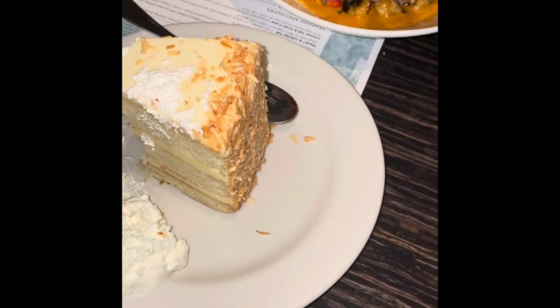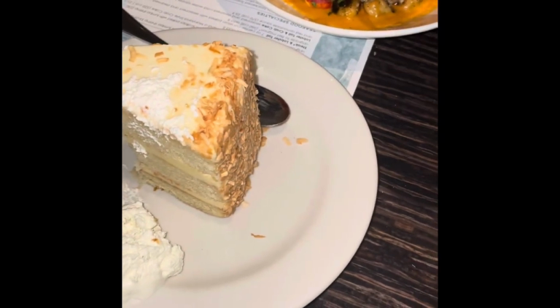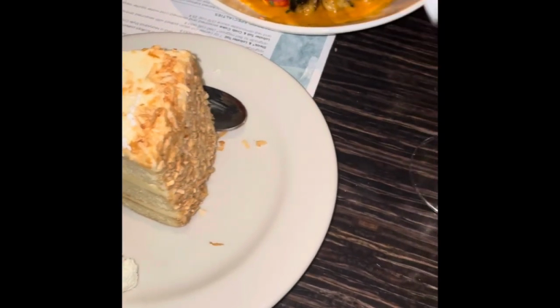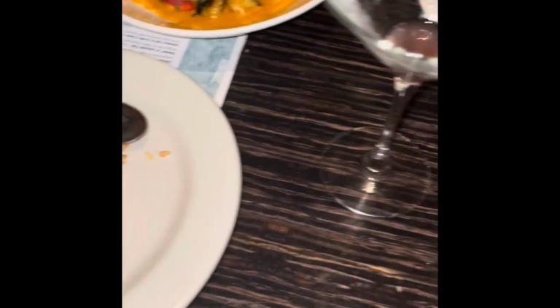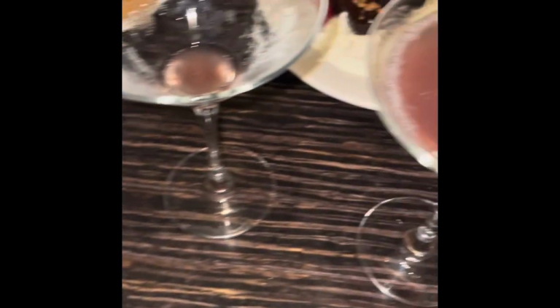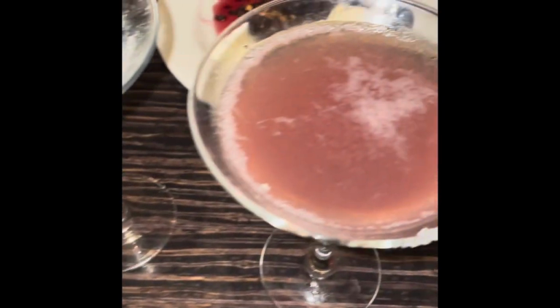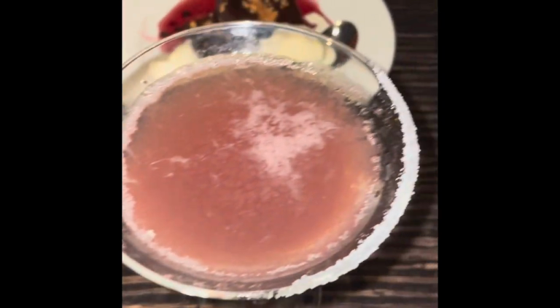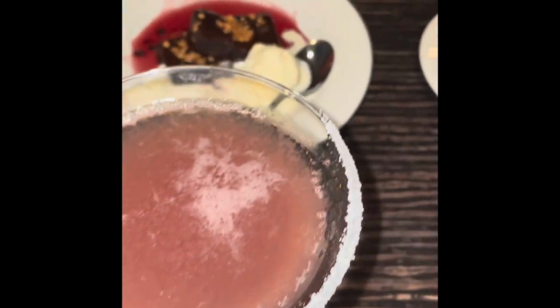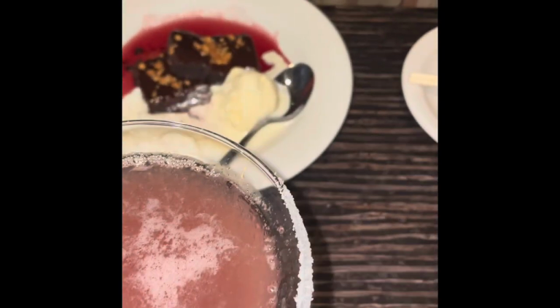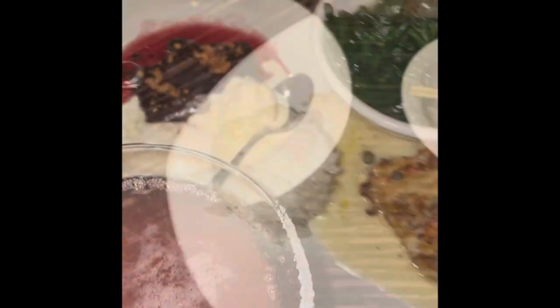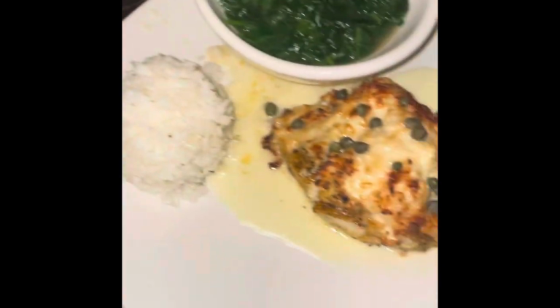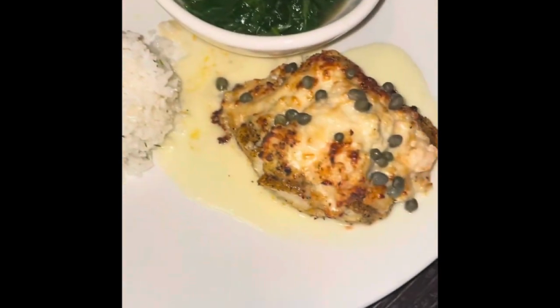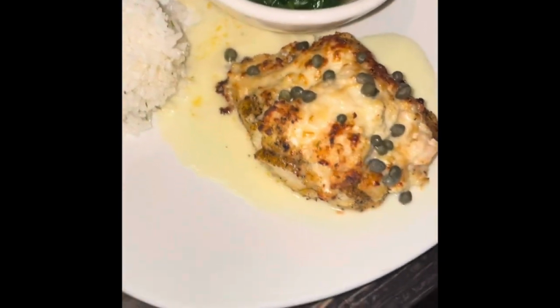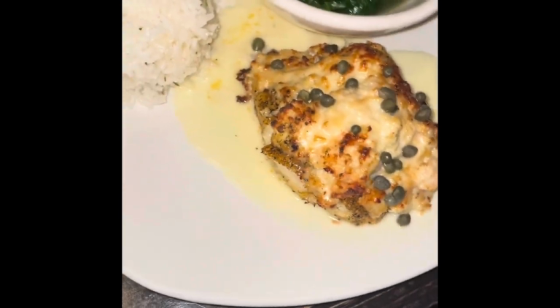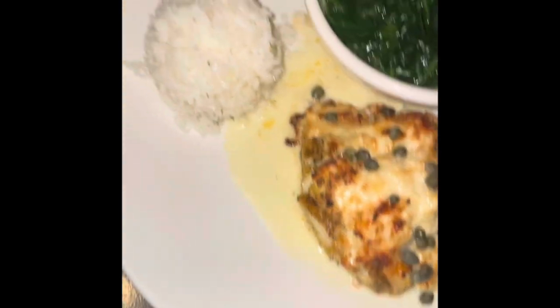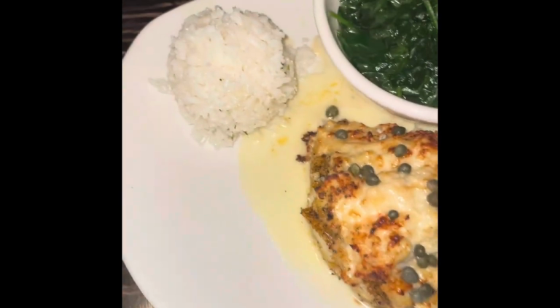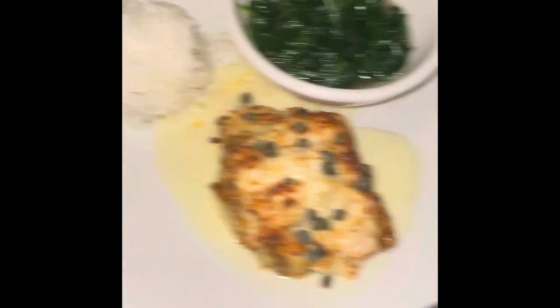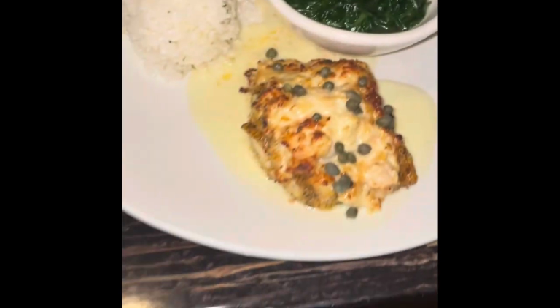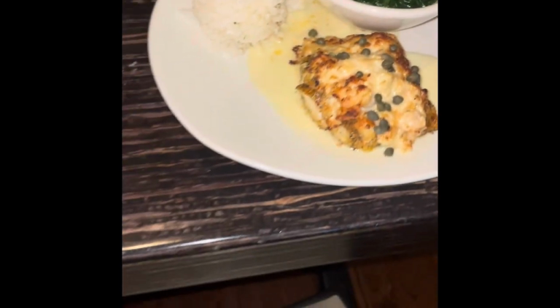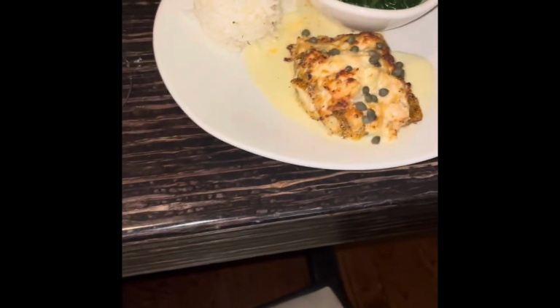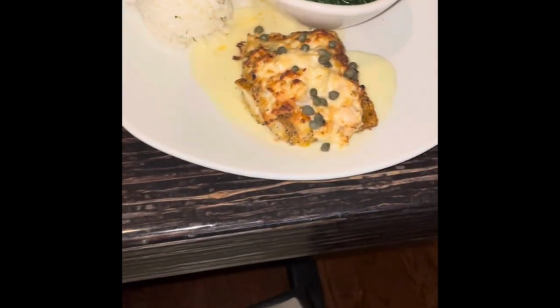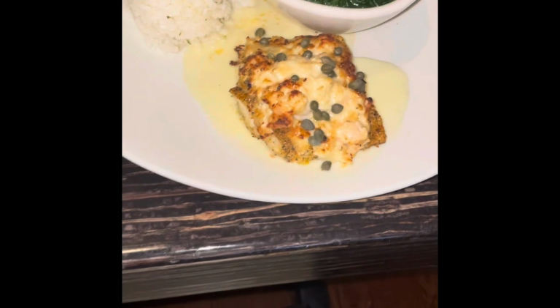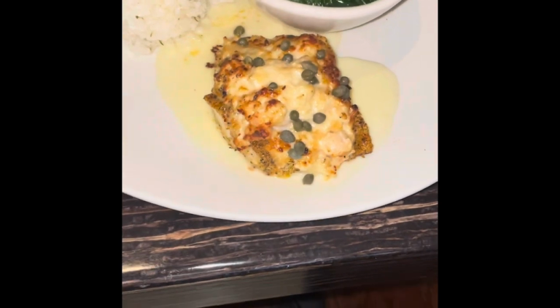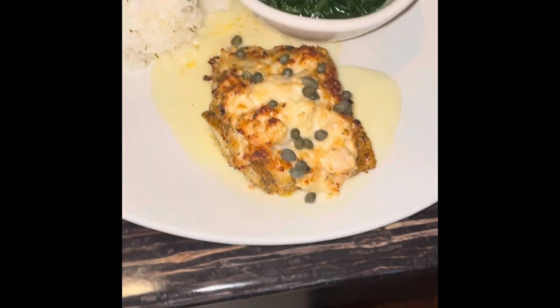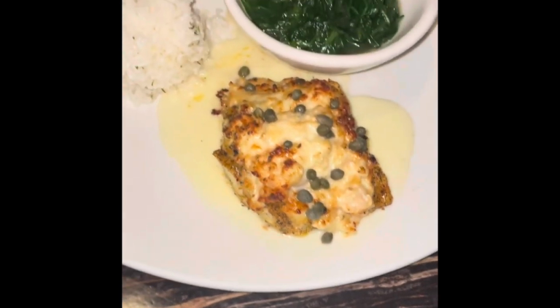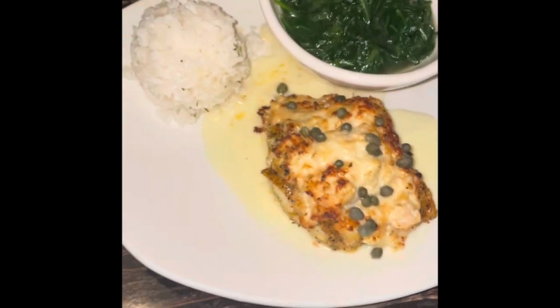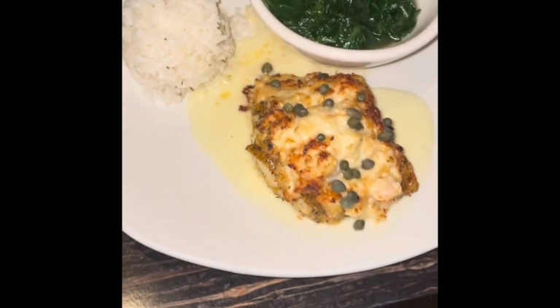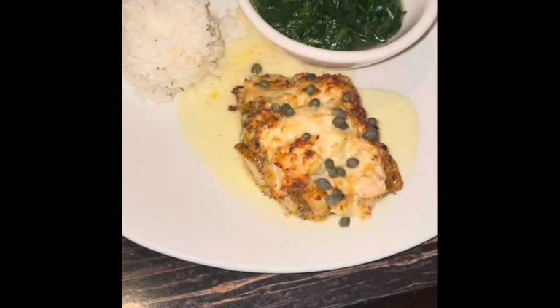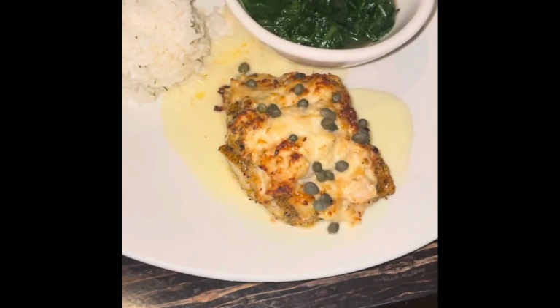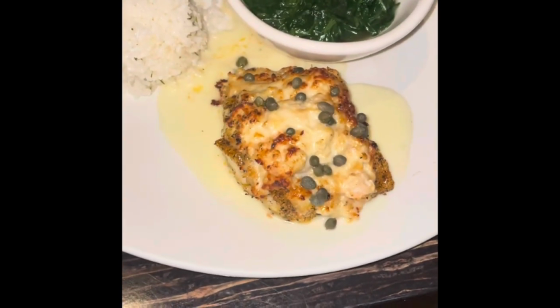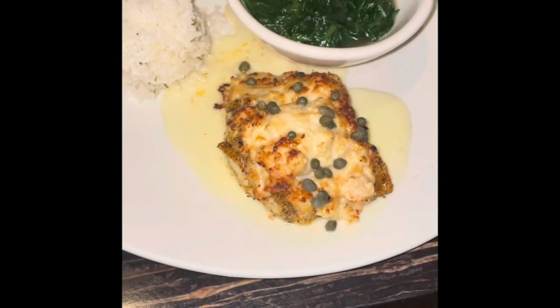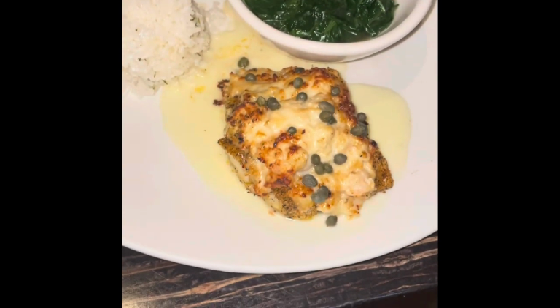It also was happy hour, and somebody had six too many. My entree was the cod imperial, which is cod fish stuffed with shrimp, crab meat, mozzarella and parmesan cheeses, with lemon caper butter. My sides were jasmine rice